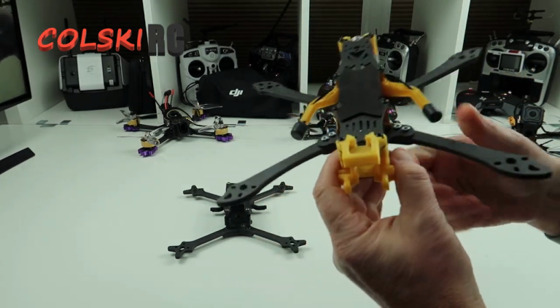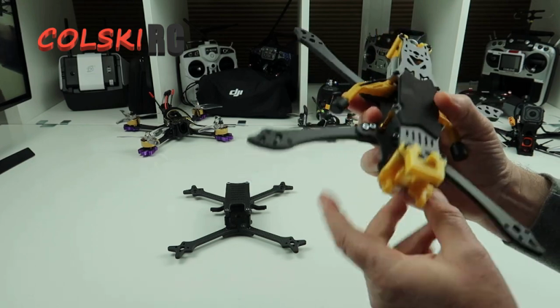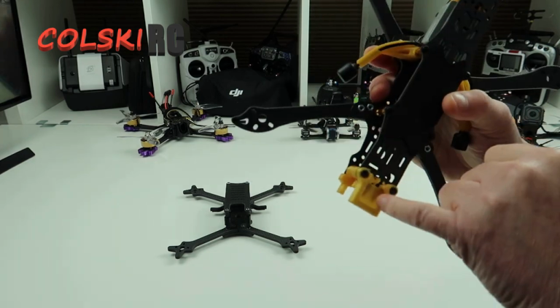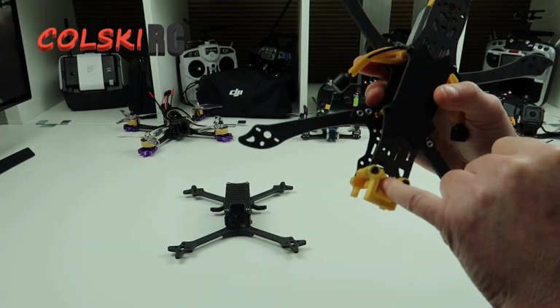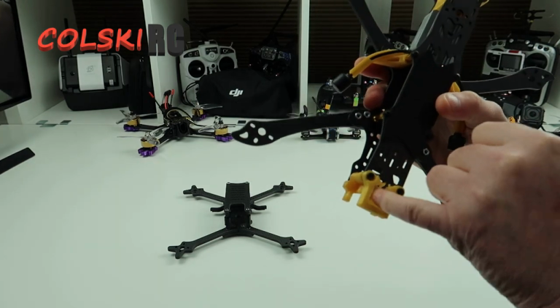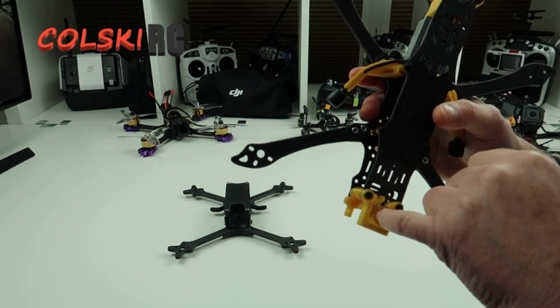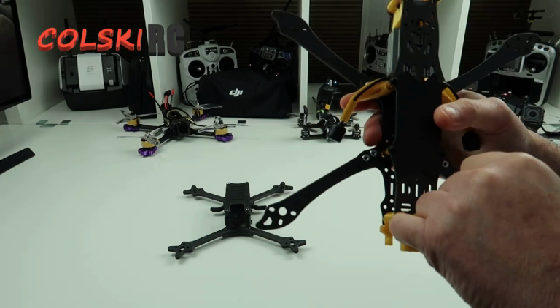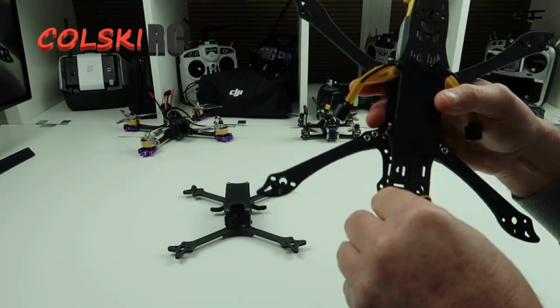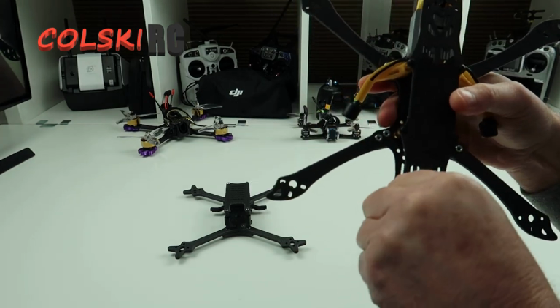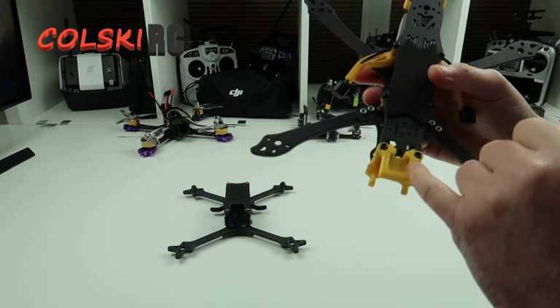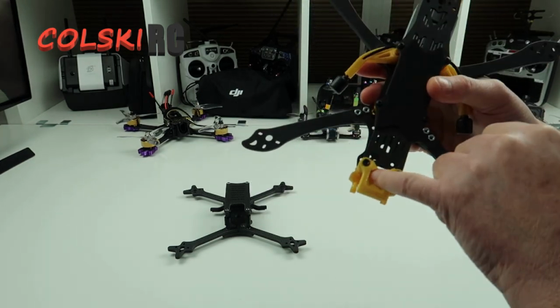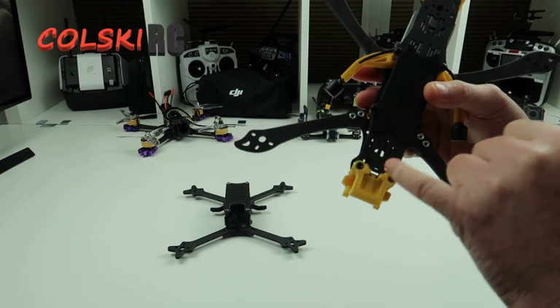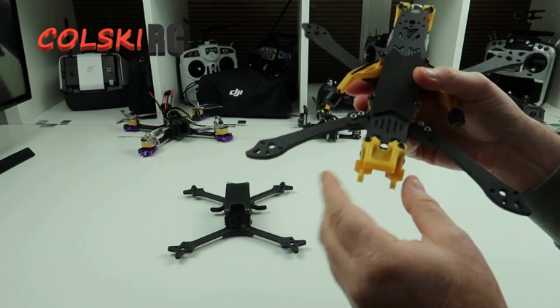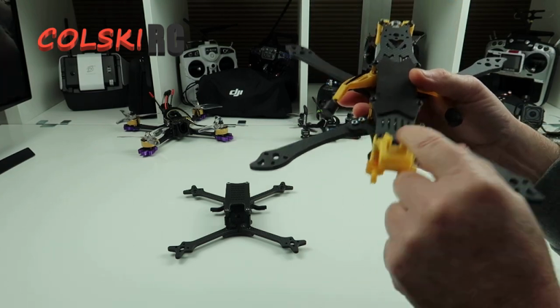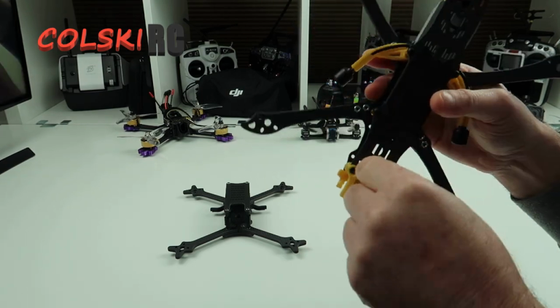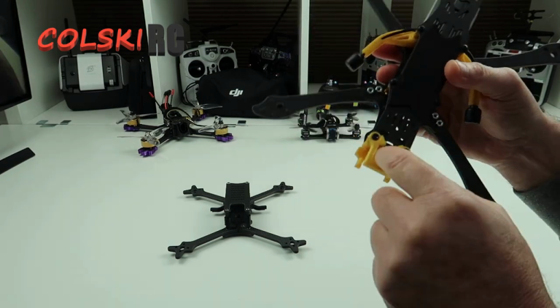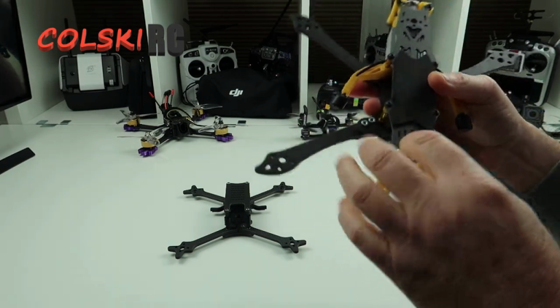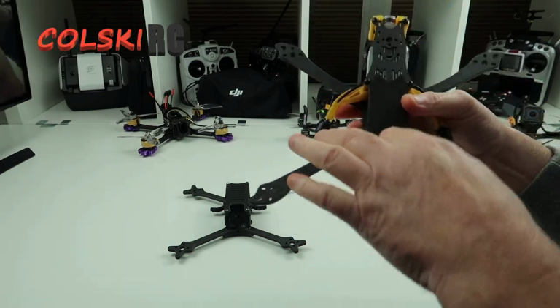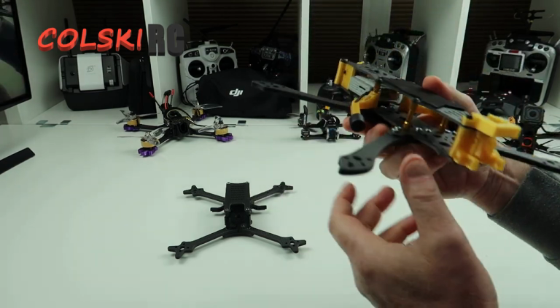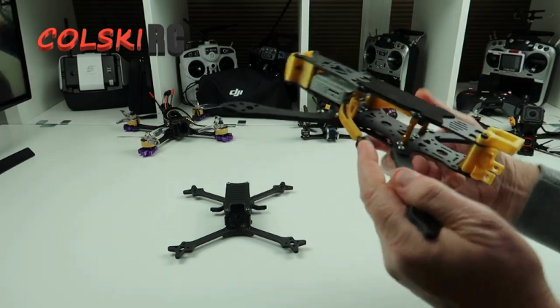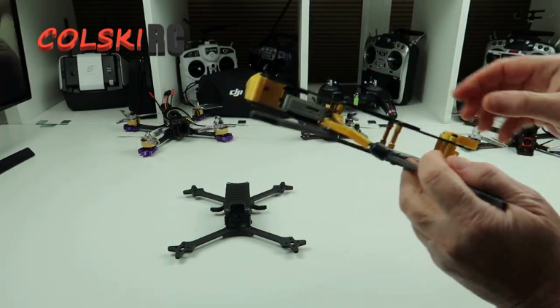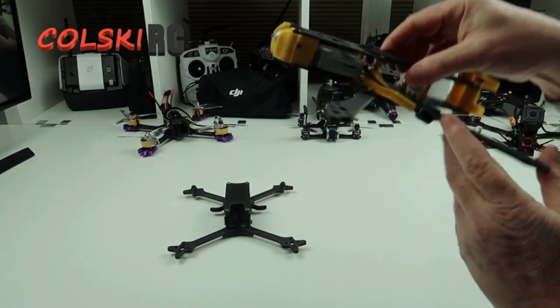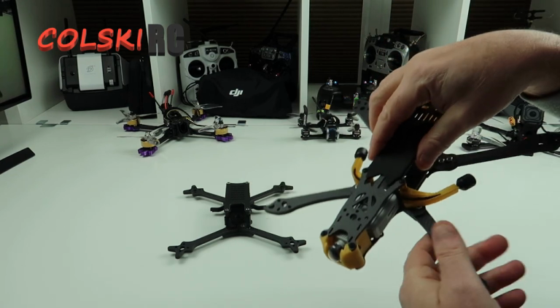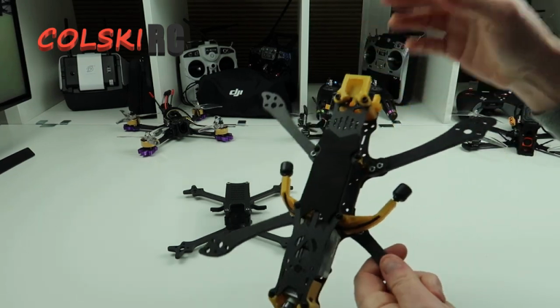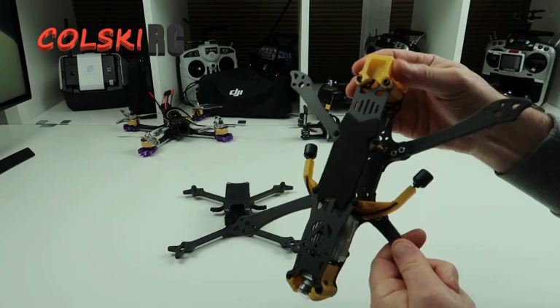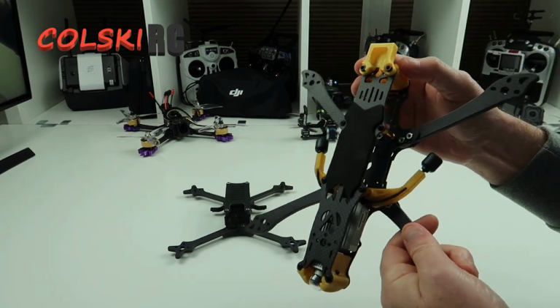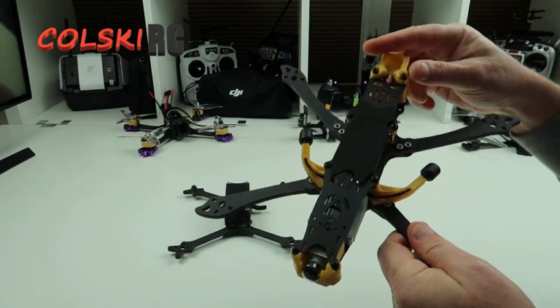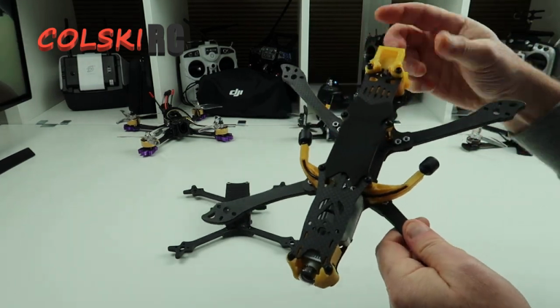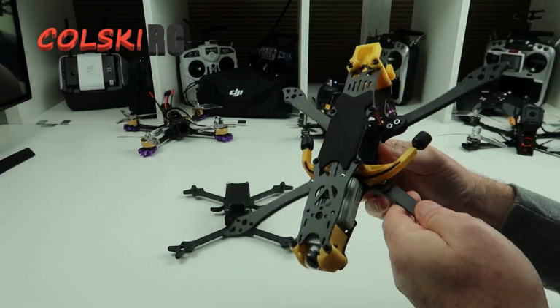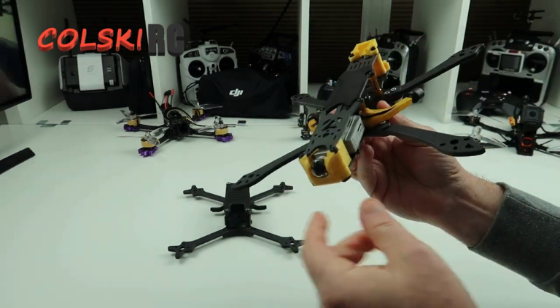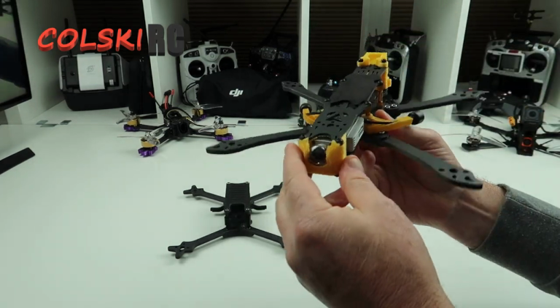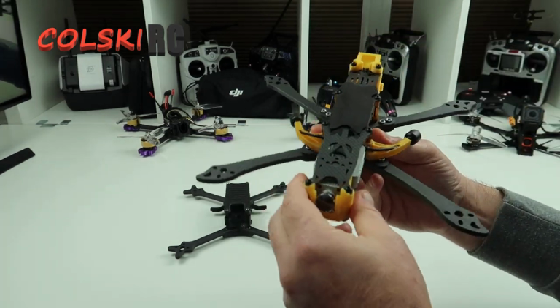On the top here you've got a place for a GPS unit to go in. So your GPS unit would fit in there and you bring the wires to the bottom. I'm not having the GPS unit — I just fitted this on because it's stock. I'll probably take that bit off the top when I finish the build.